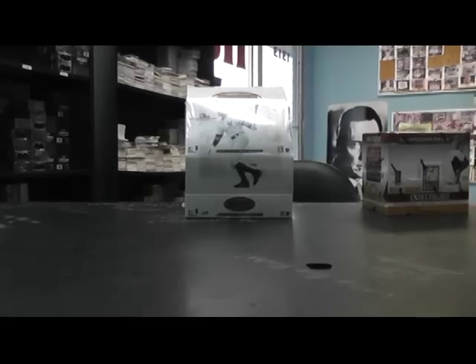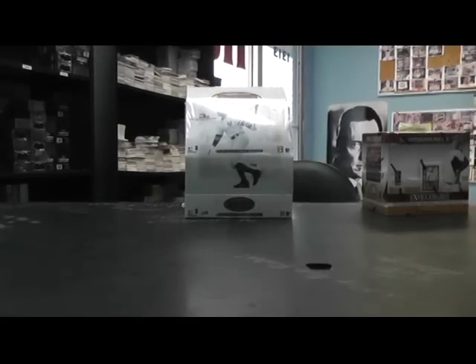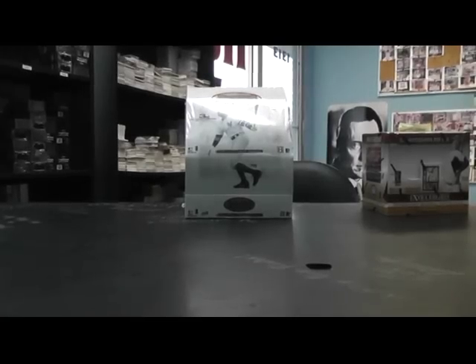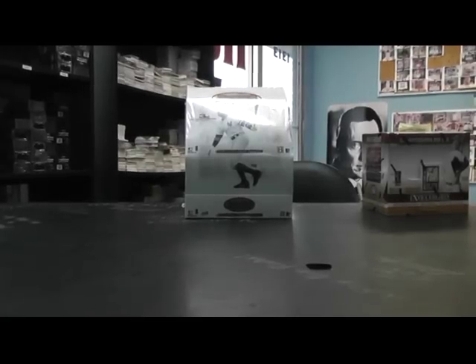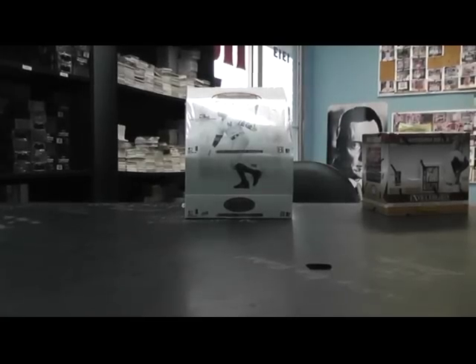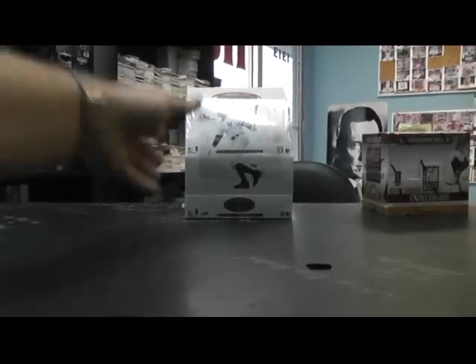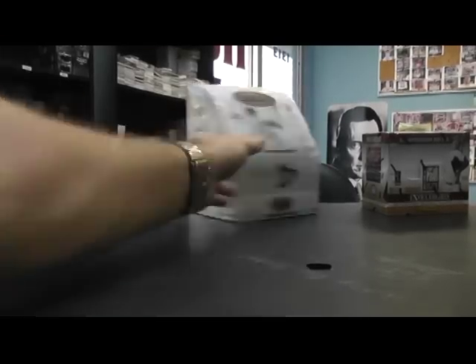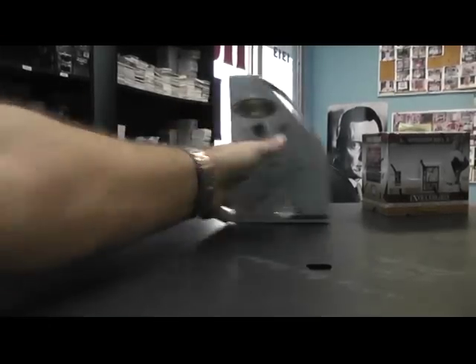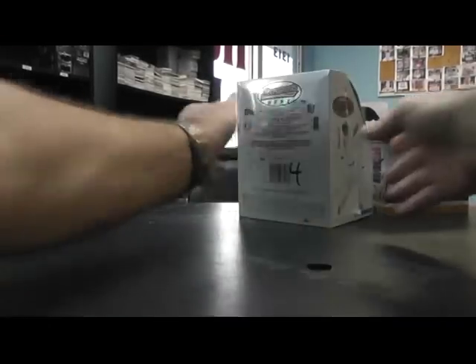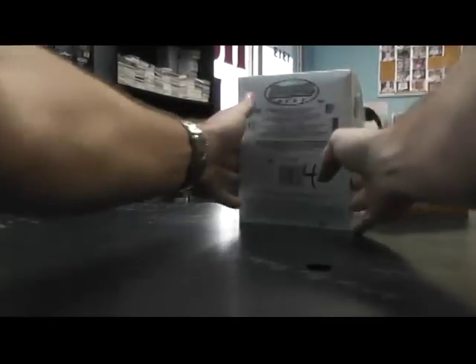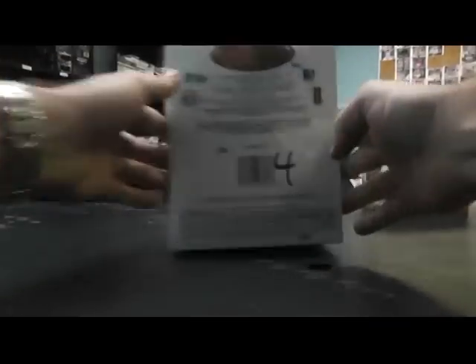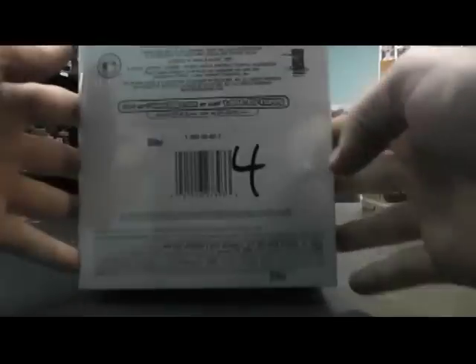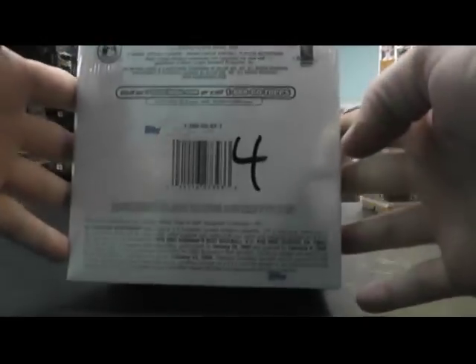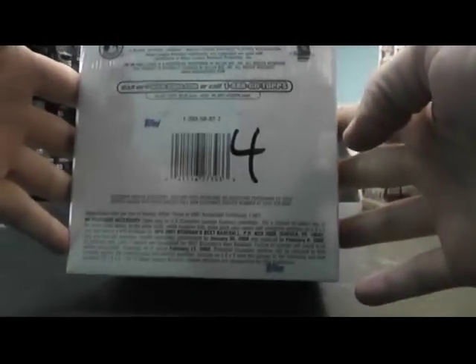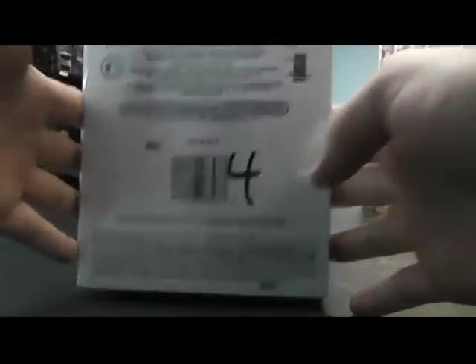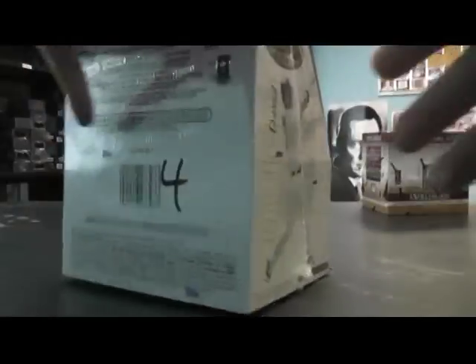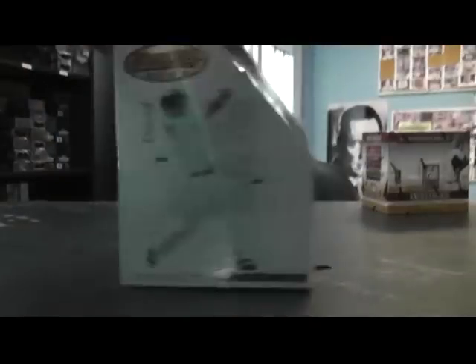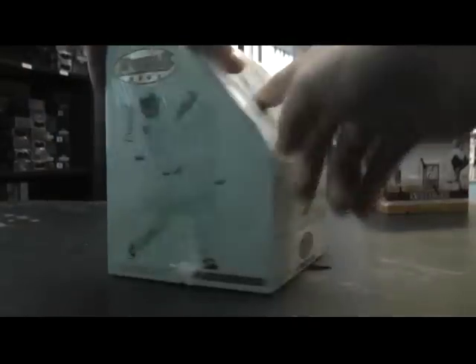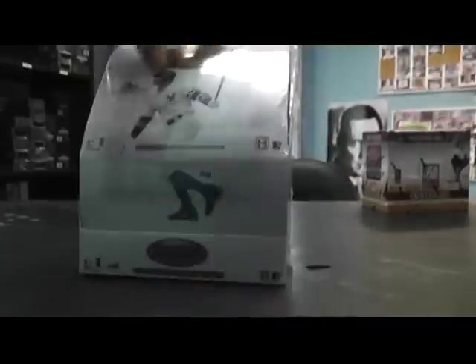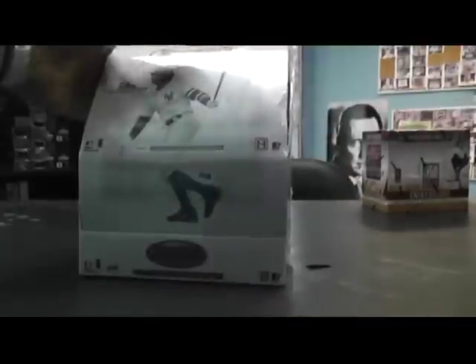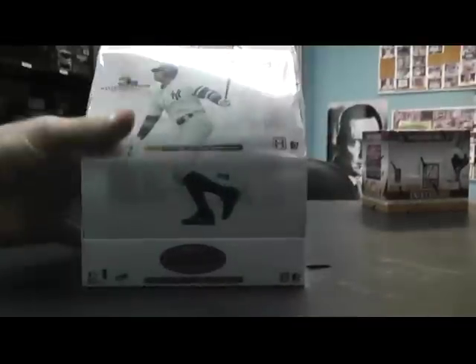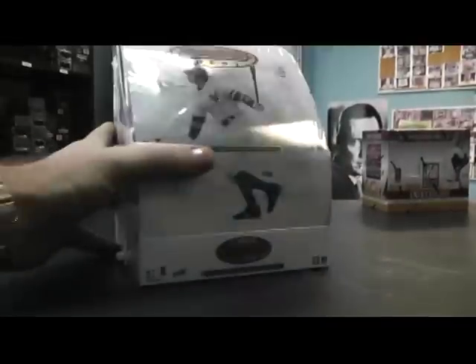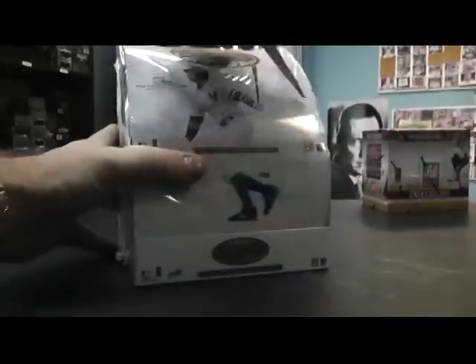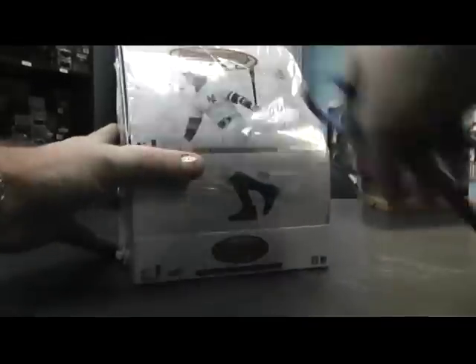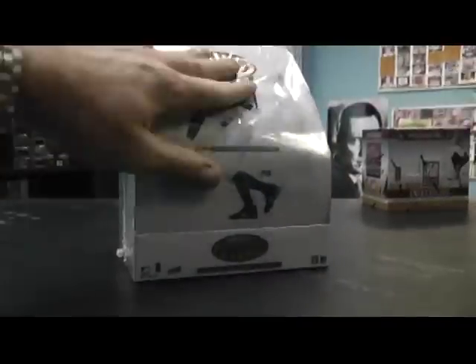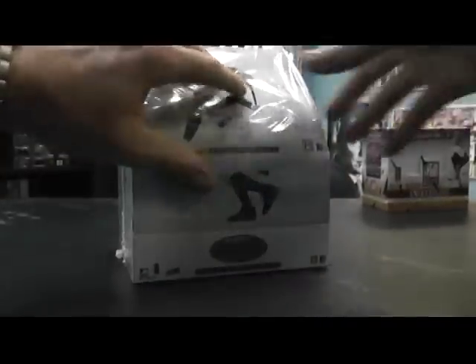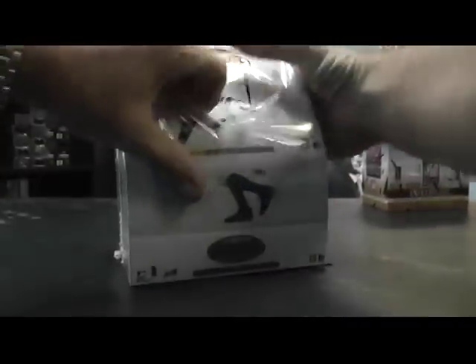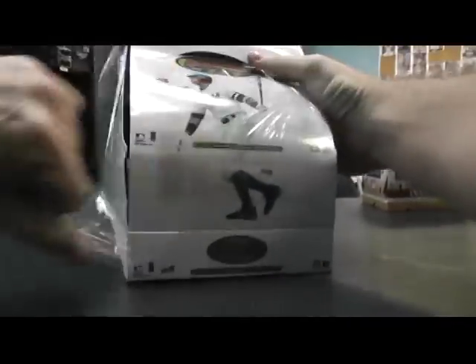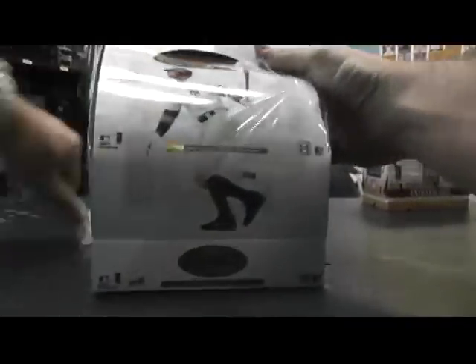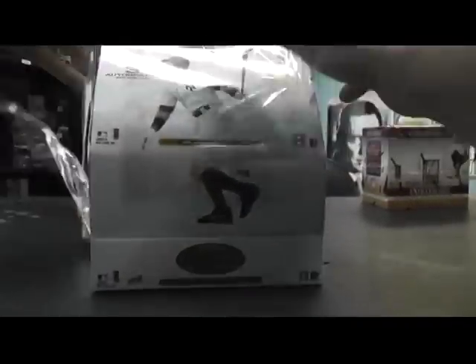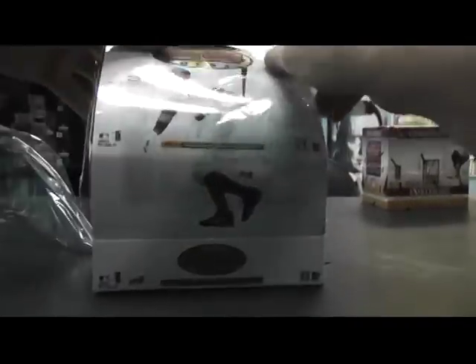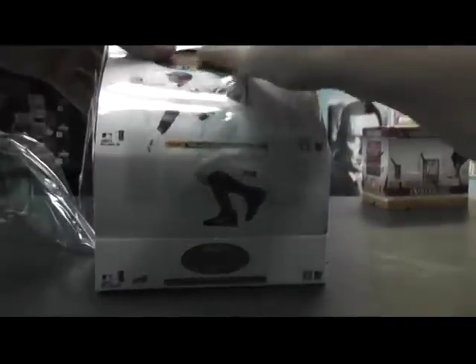Next up we have a Bowman's Best break. This is for AJ. This is the last box from the case — number four. I think I have another case of this coming in tomorrow.